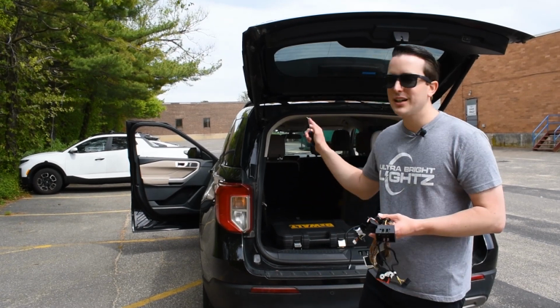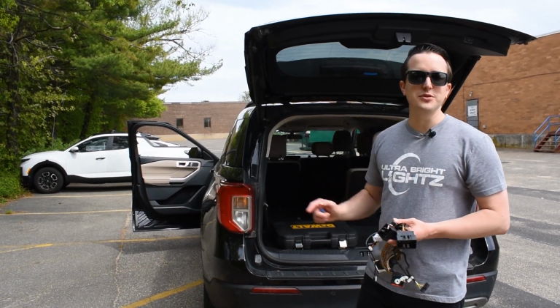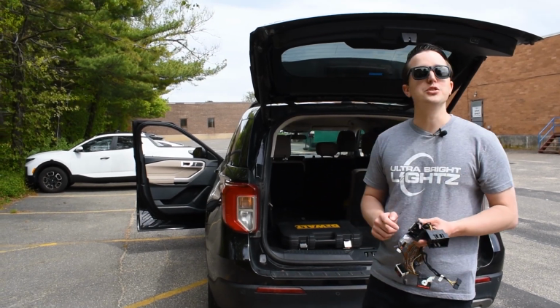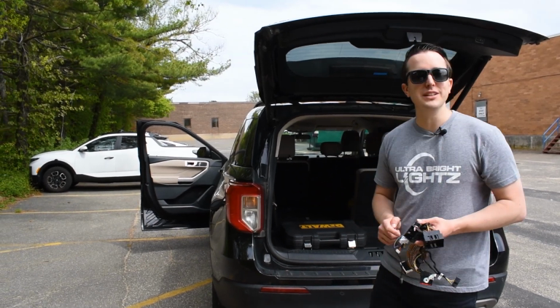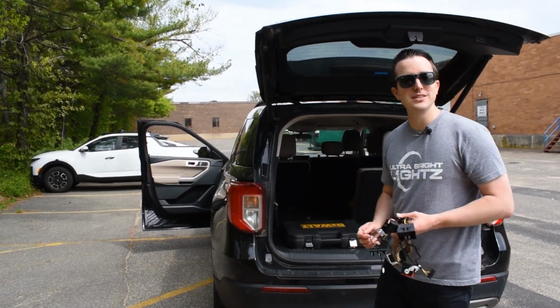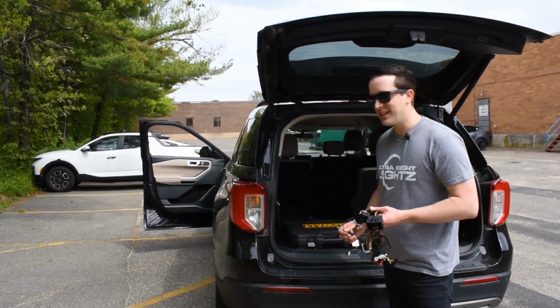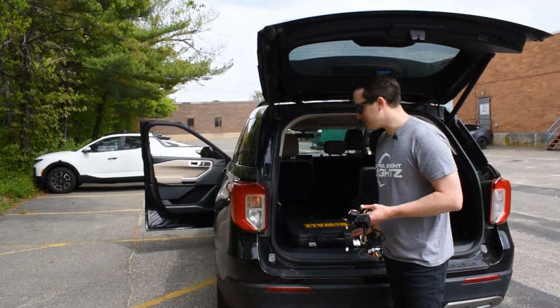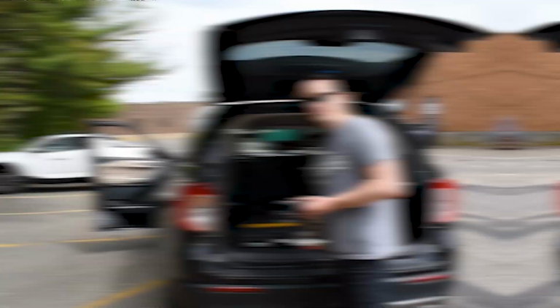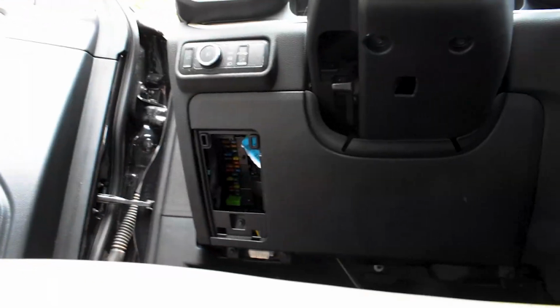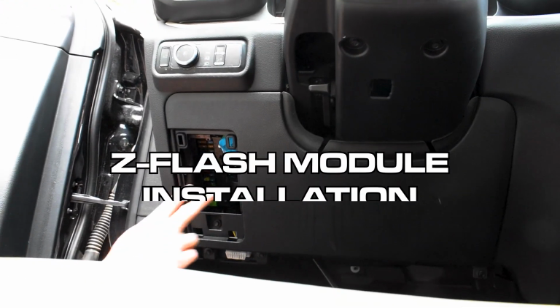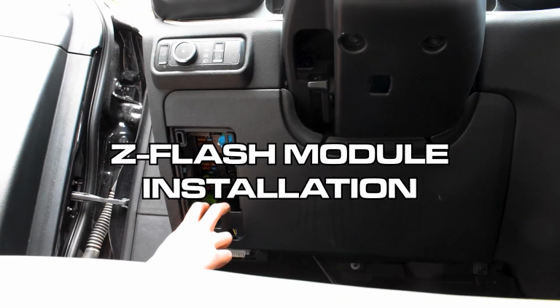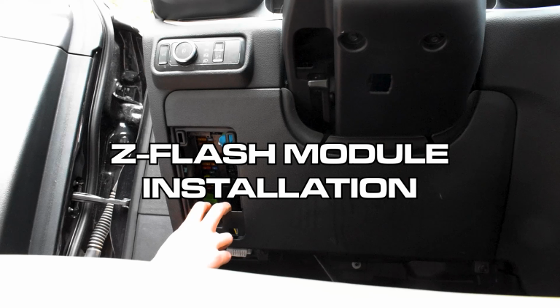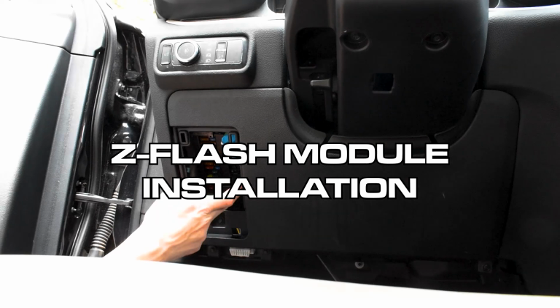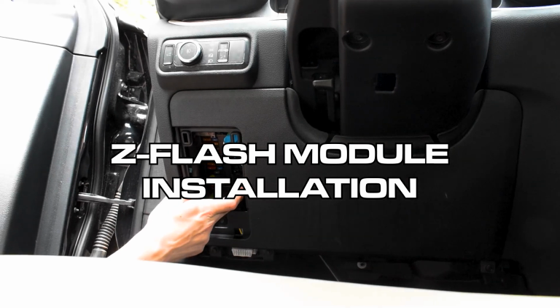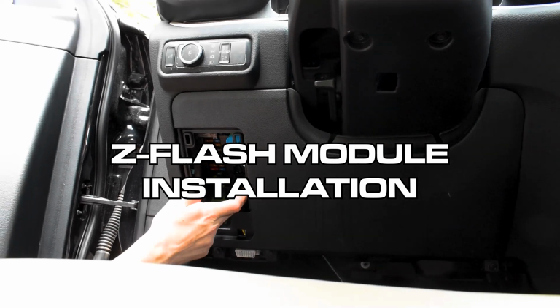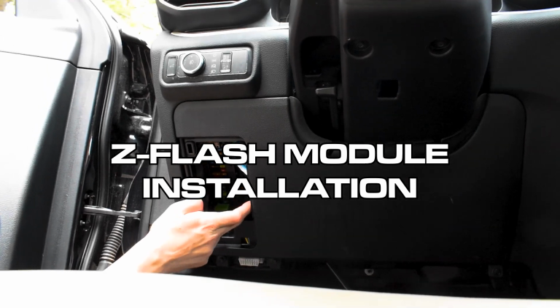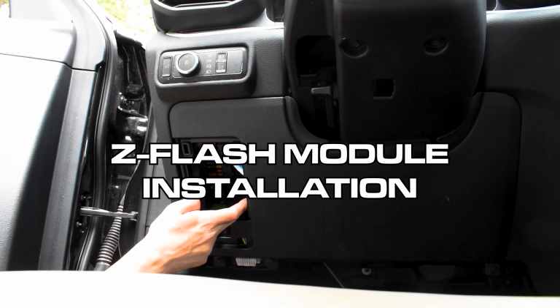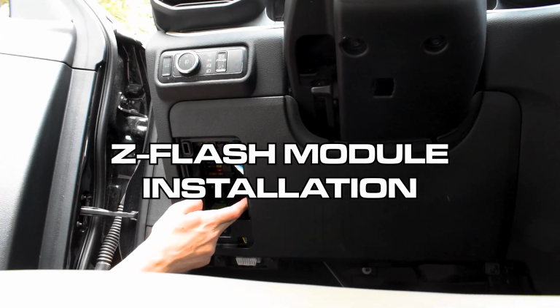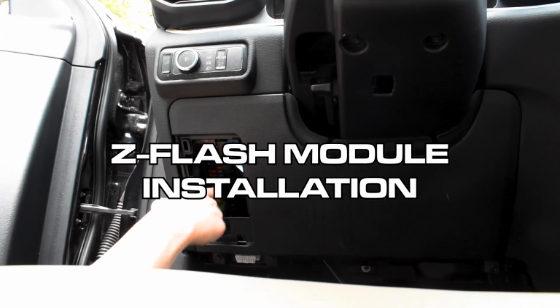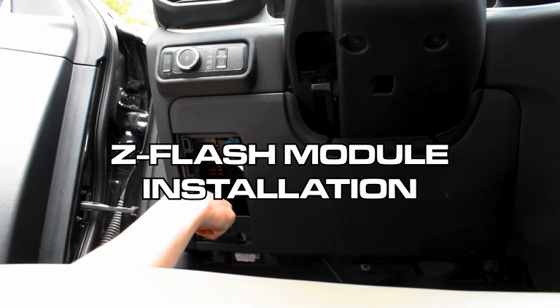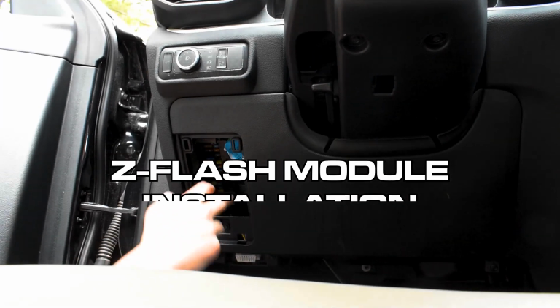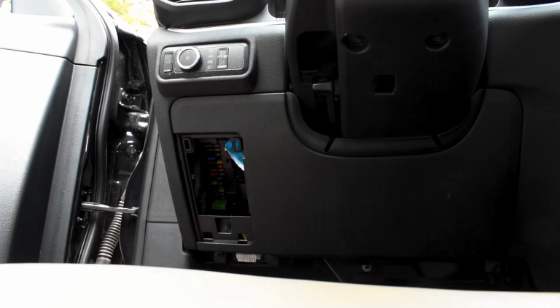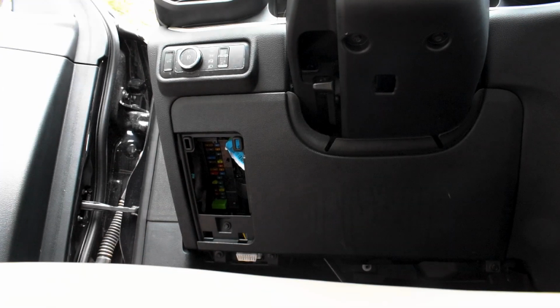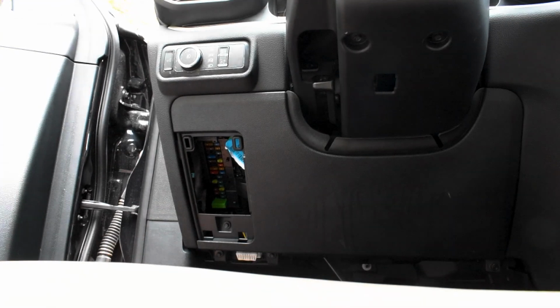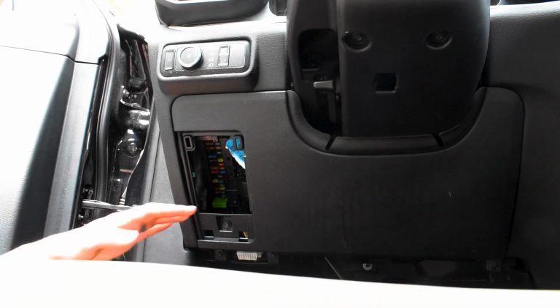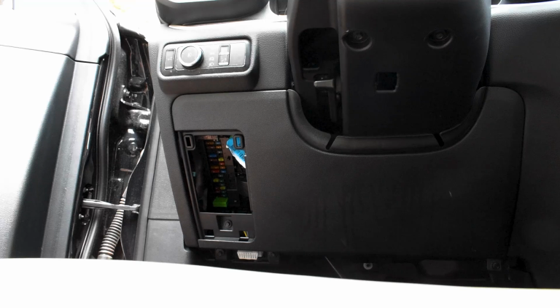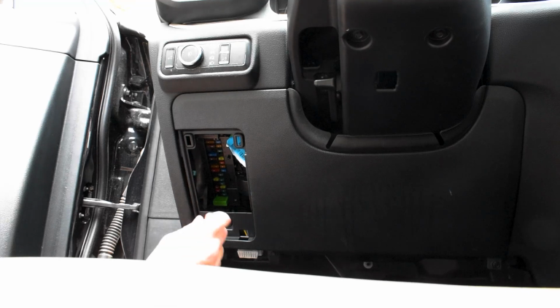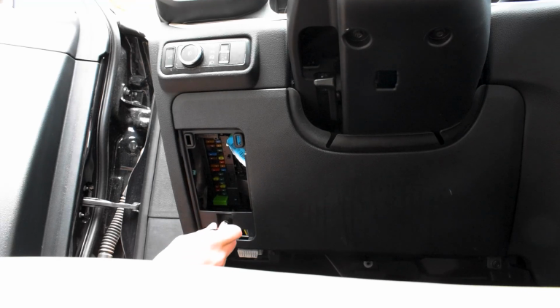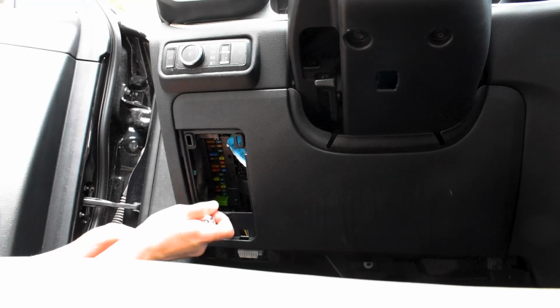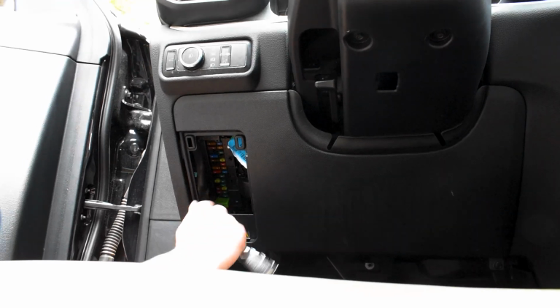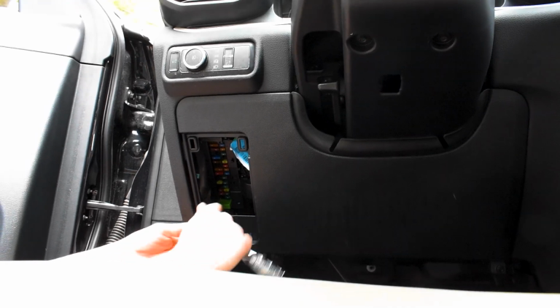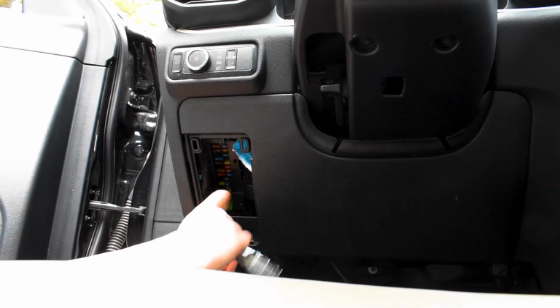Let's head up to the front and I'll show you where the BCM is and how to get to it. So I removed the access door so you can see the BCM. There's one here and one down here. Those are the two that we're going to remove, so to access the panel better, we're going to remove this bolt.